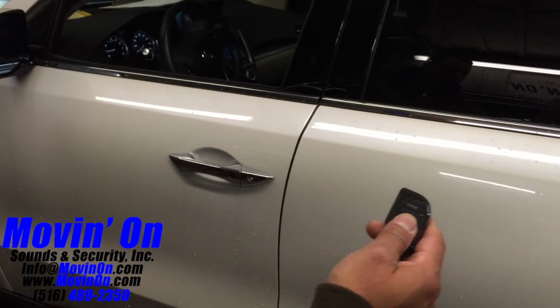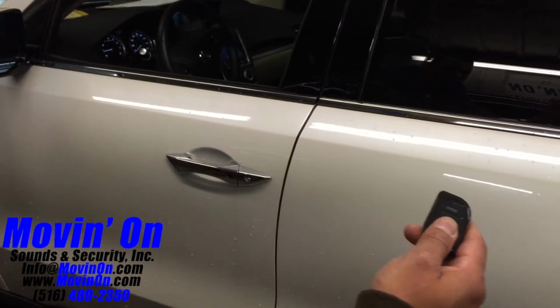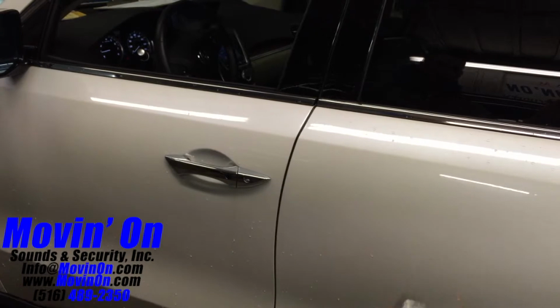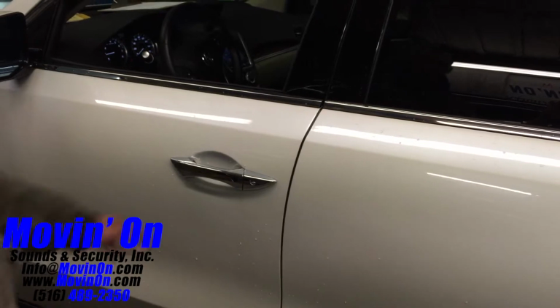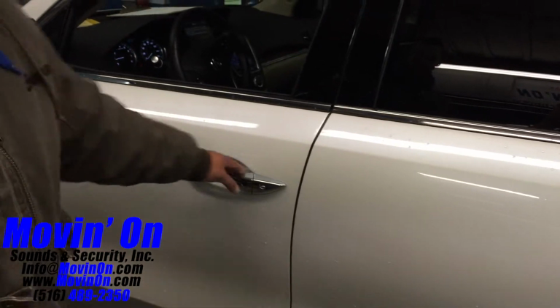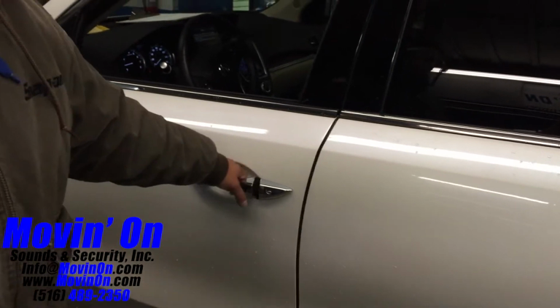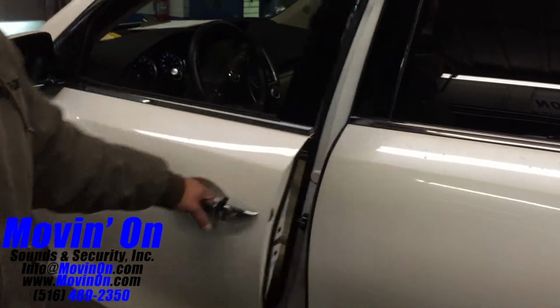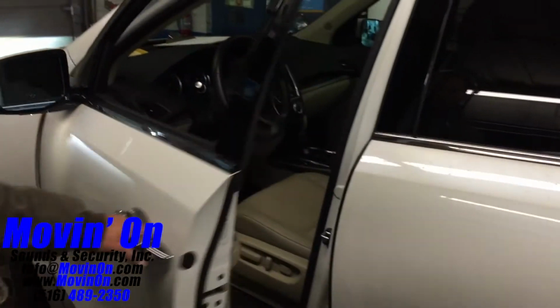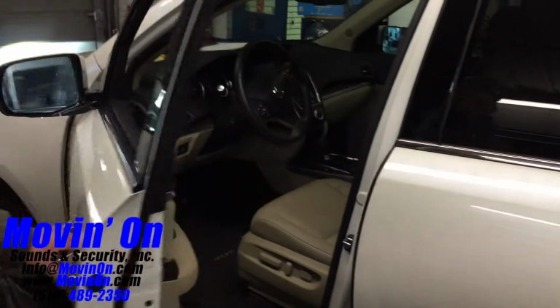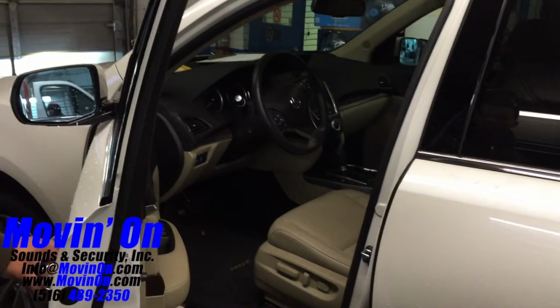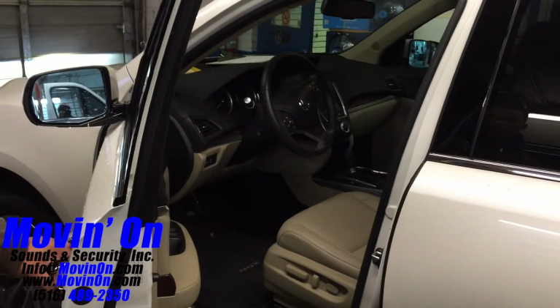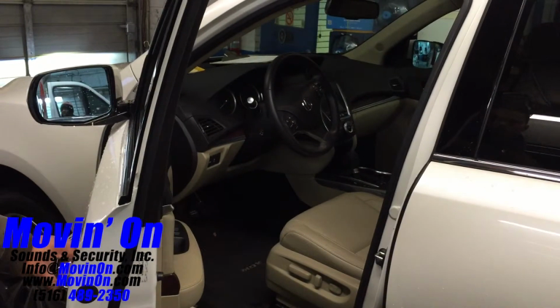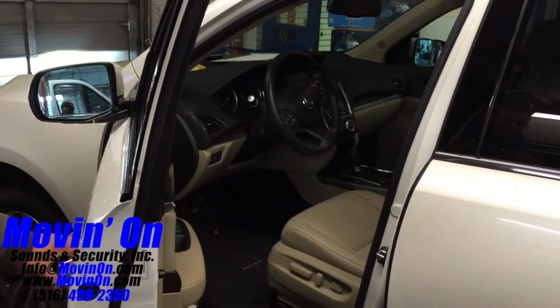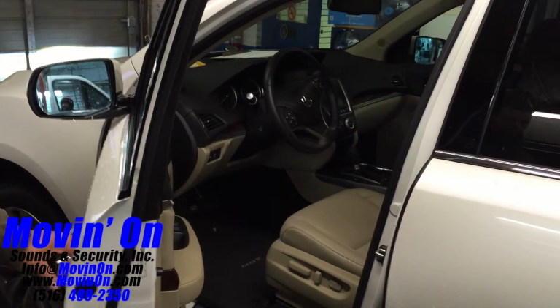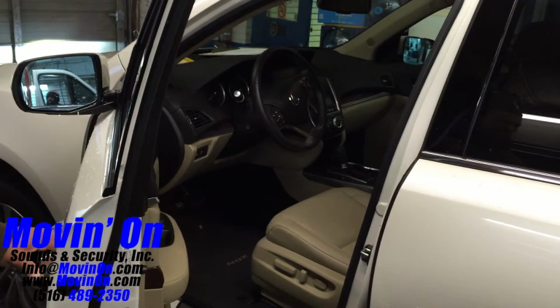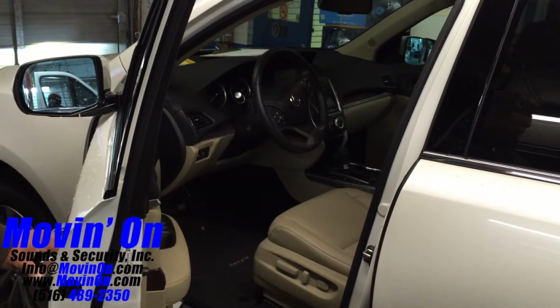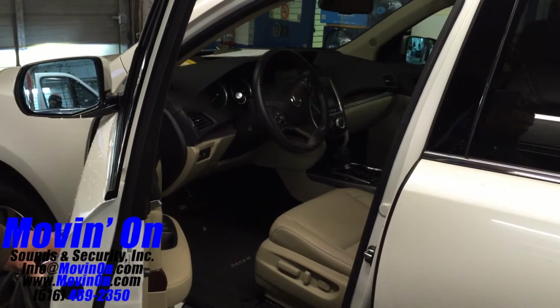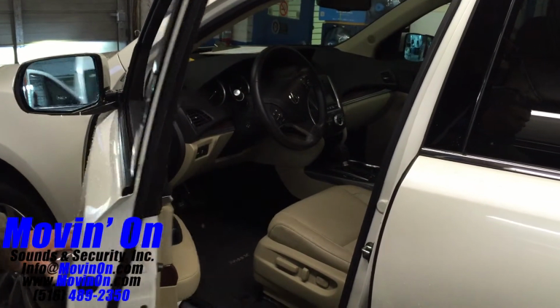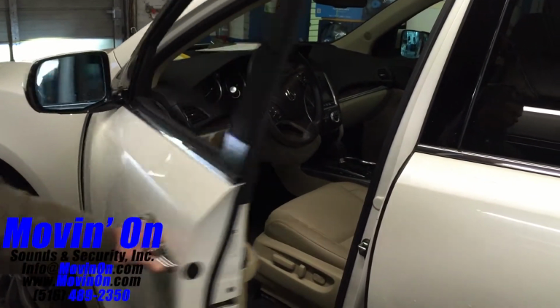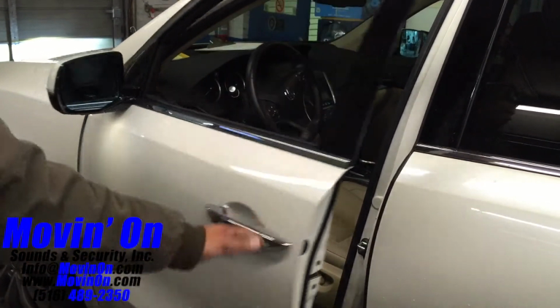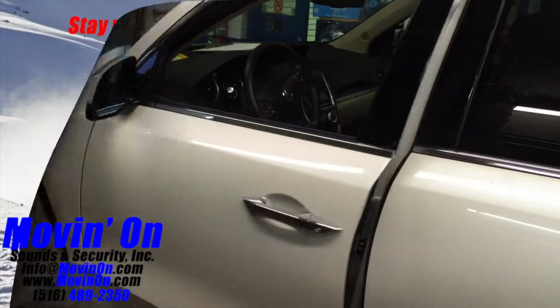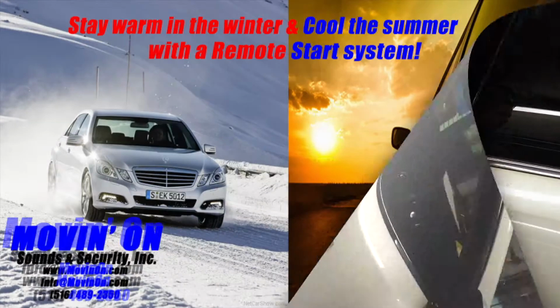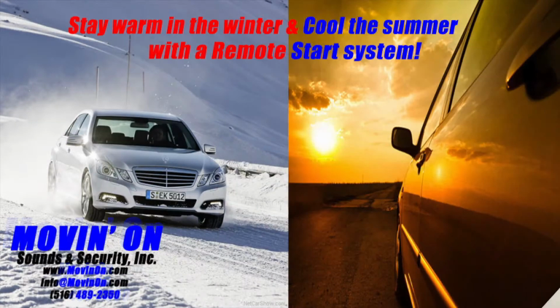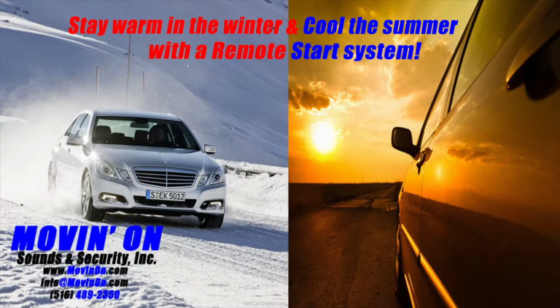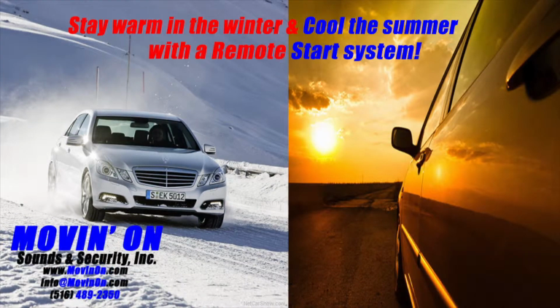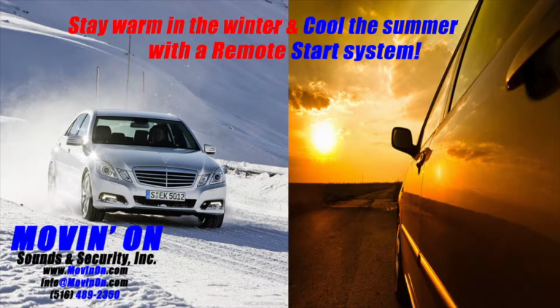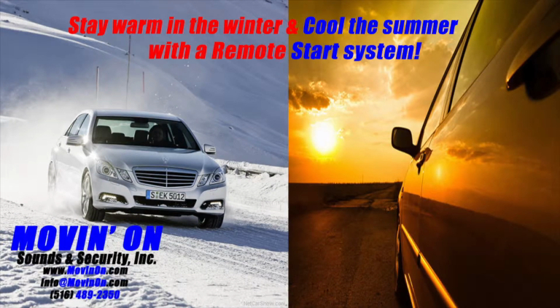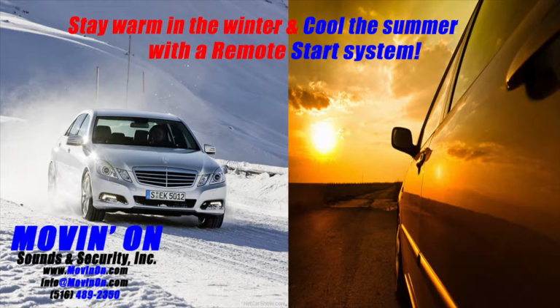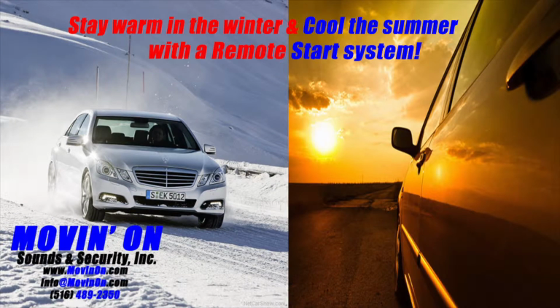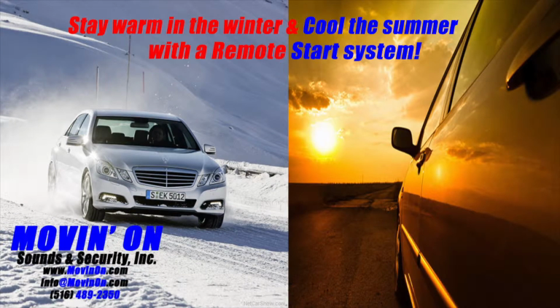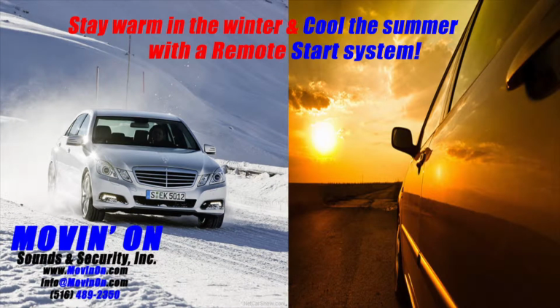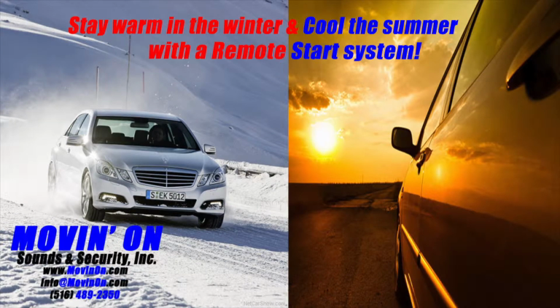Now with this particular vehicle, unfortunately, the remote start does shut down when the door is opened. This is due to the year of the vehicle and the bypass module we had to use.